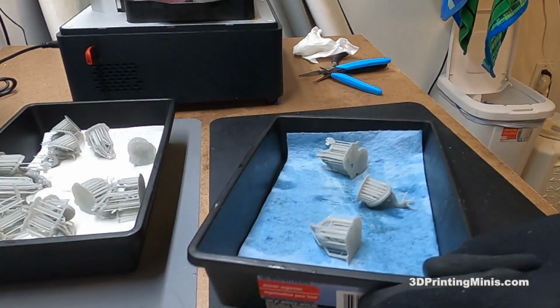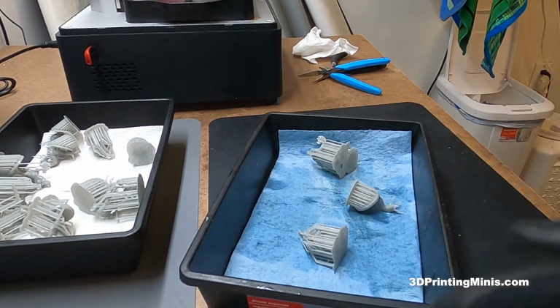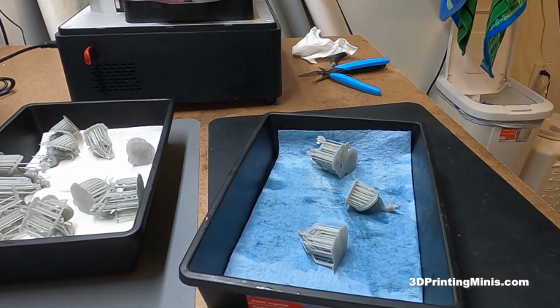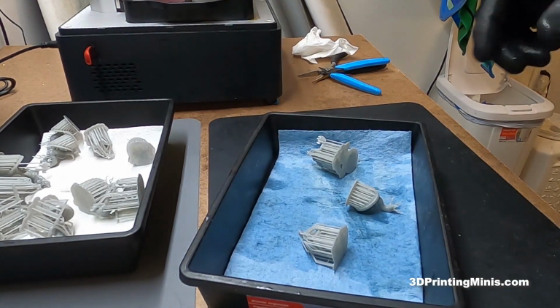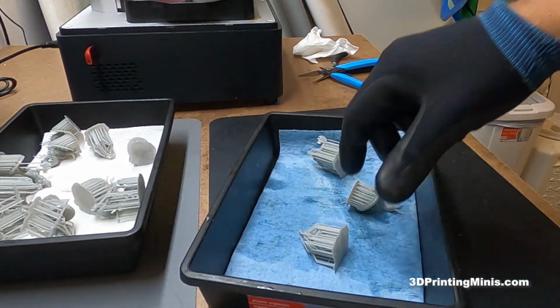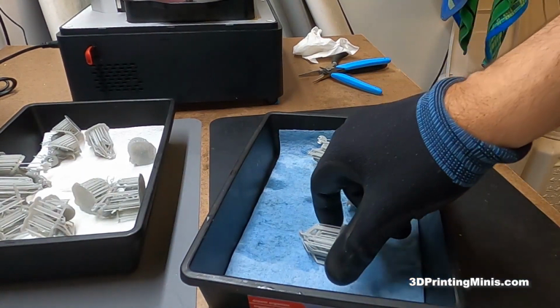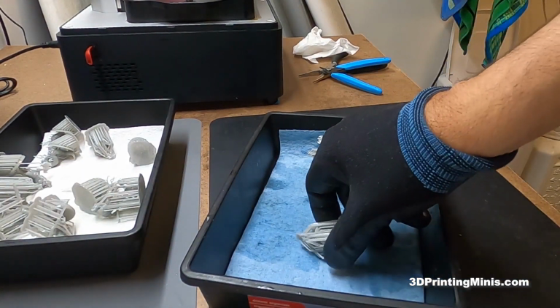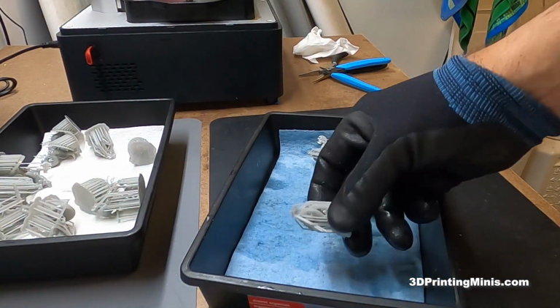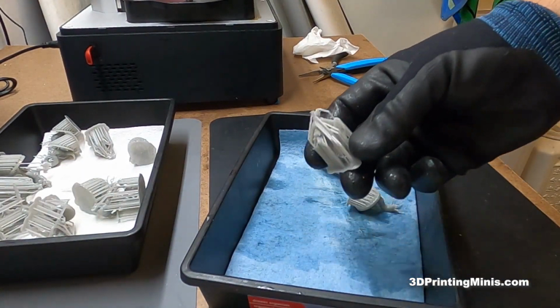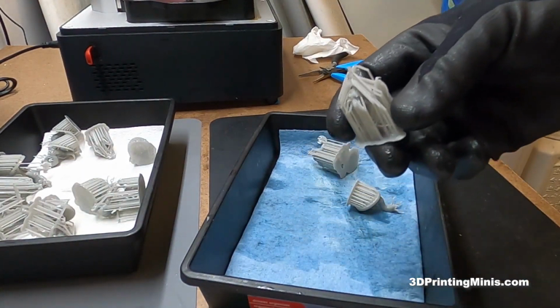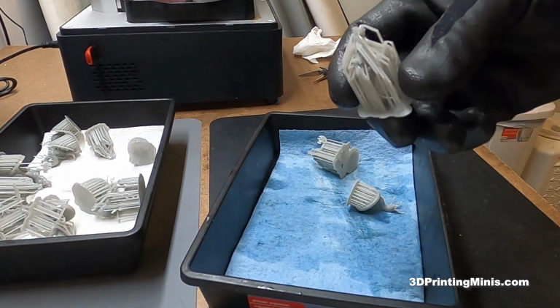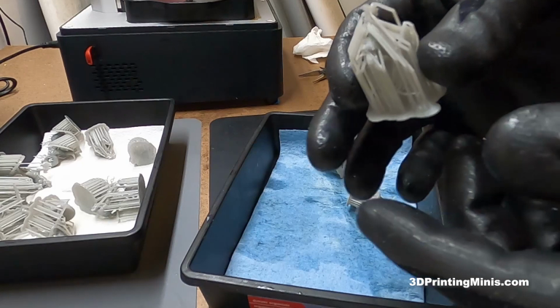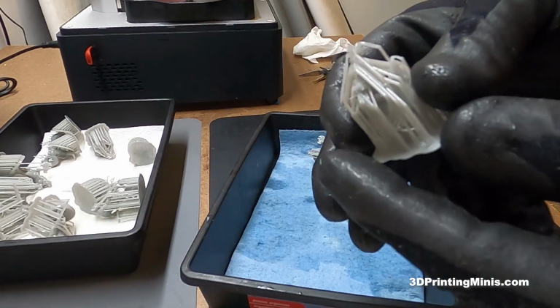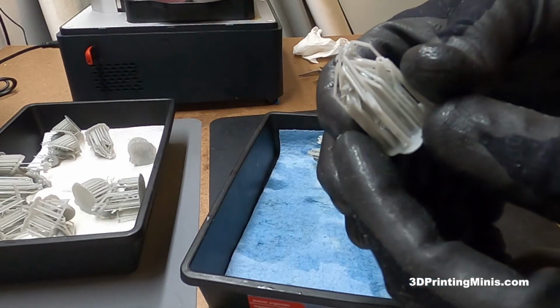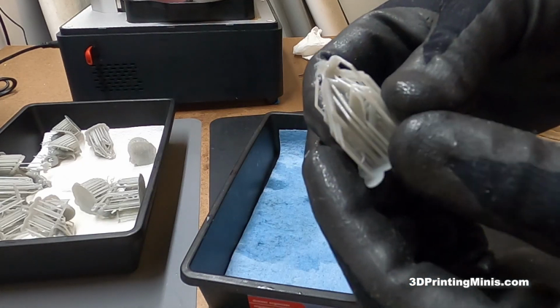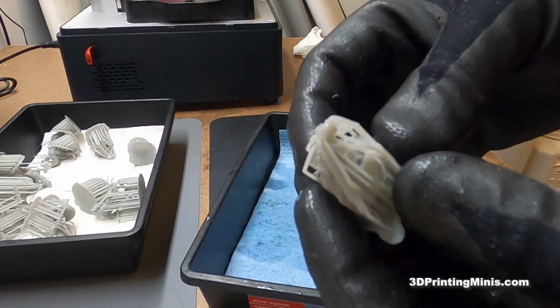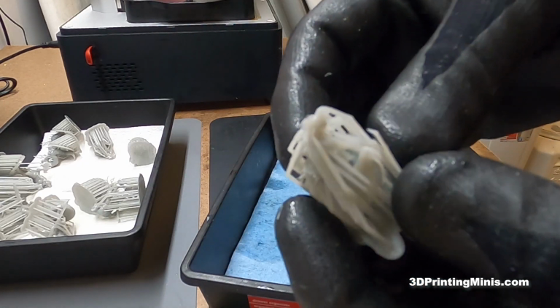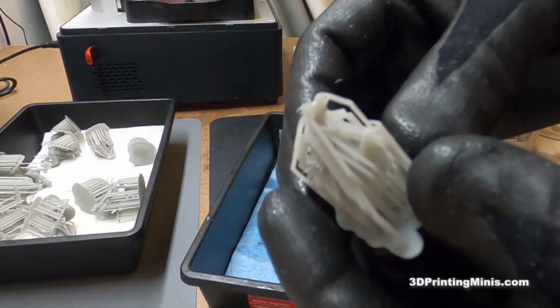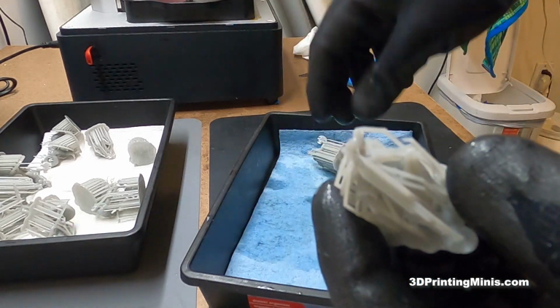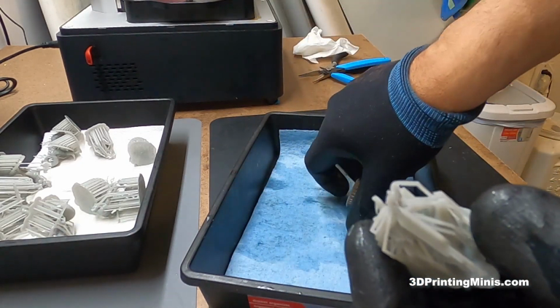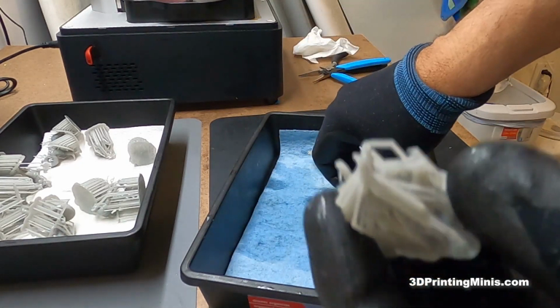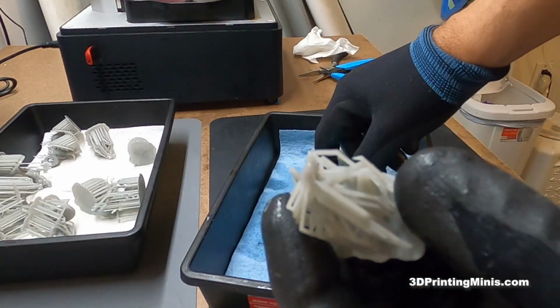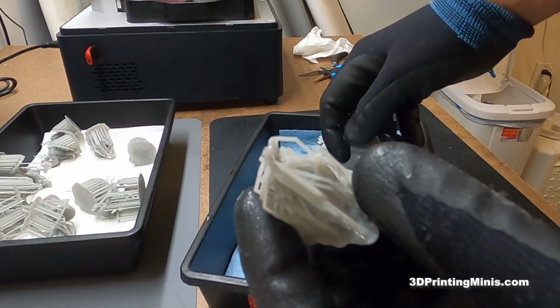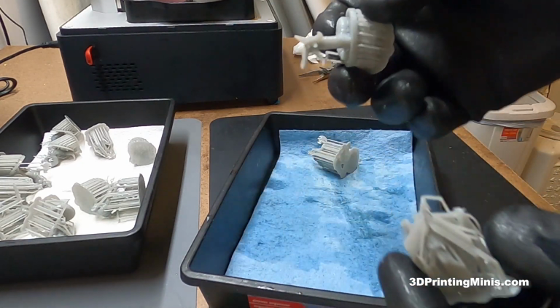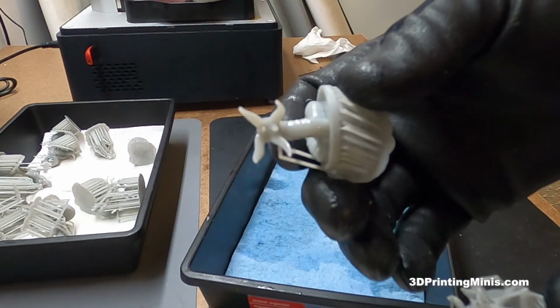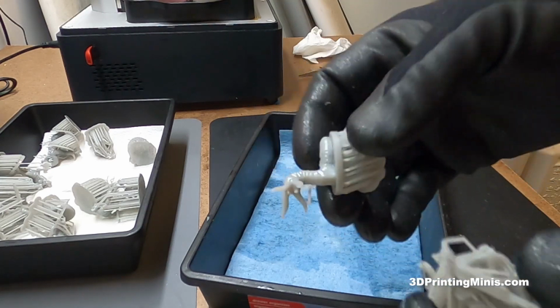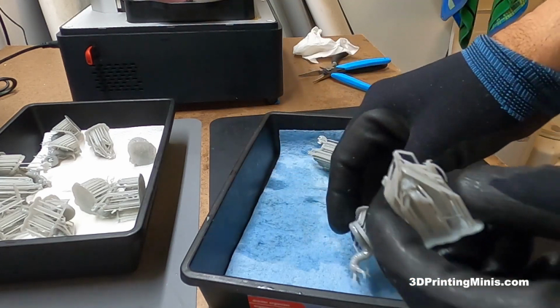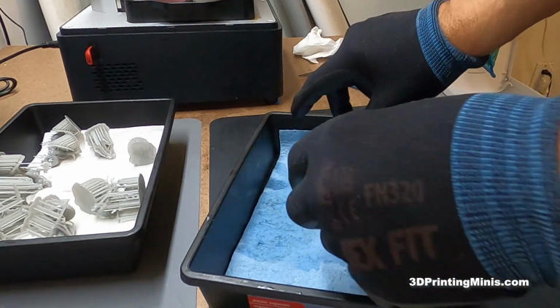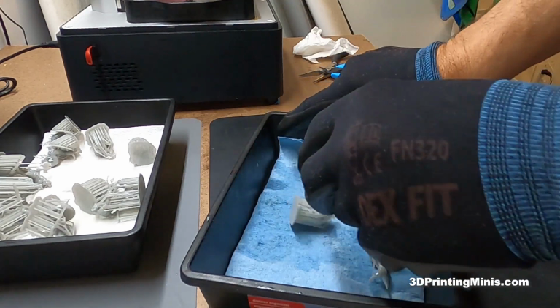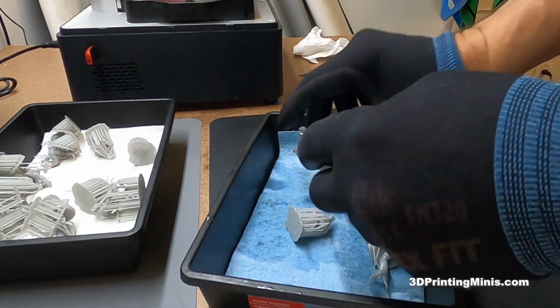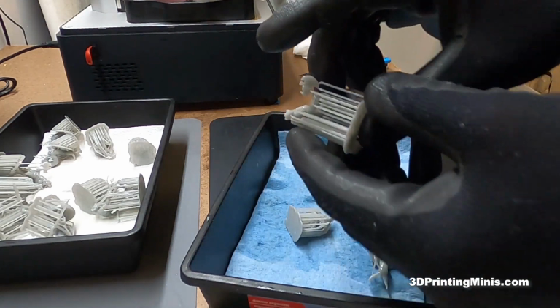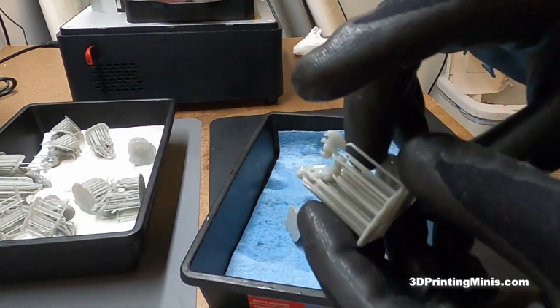Today we're going to talk about removing supports from models, specifically 3D resin-printed miniature figures like these ones. This is a Cockatrice, this is a Grick from Dungeons & Dragons, this is a Gnoll.